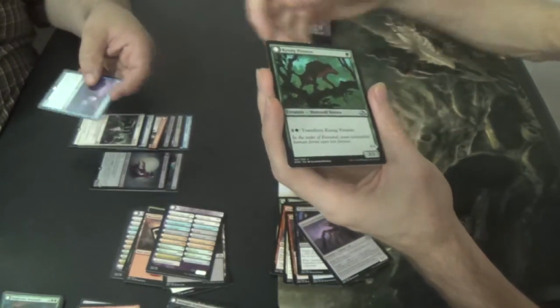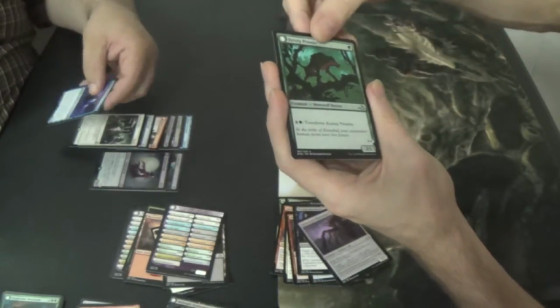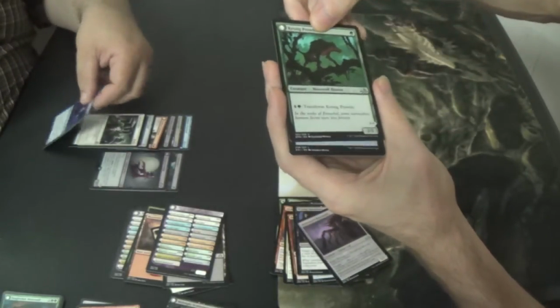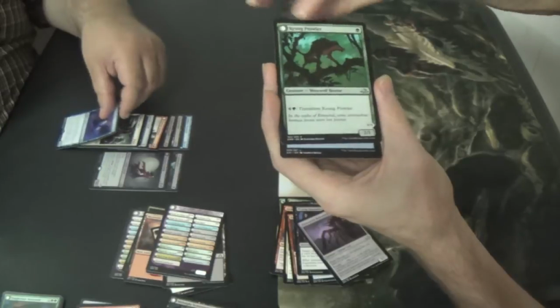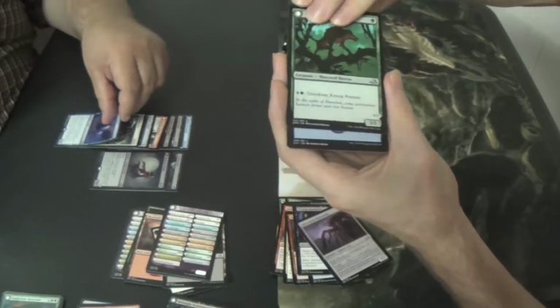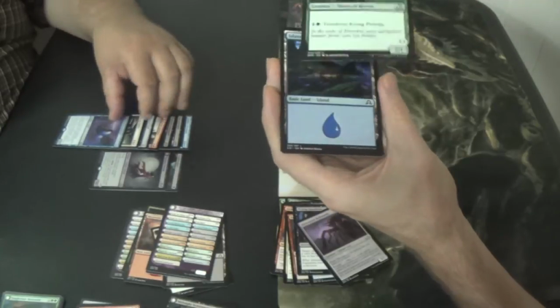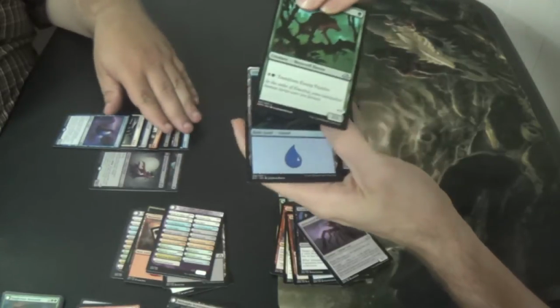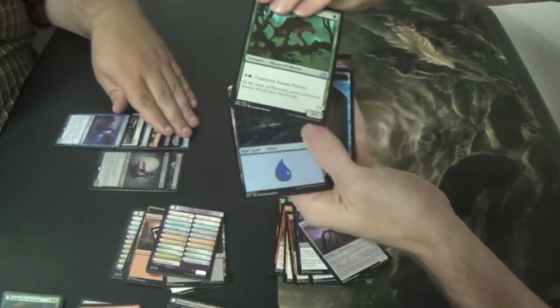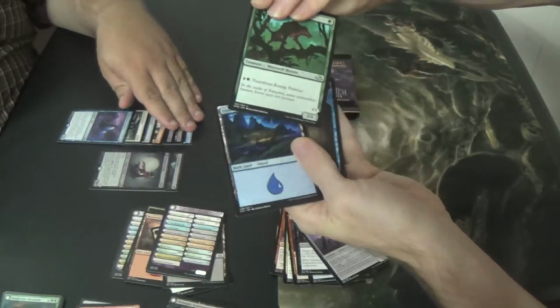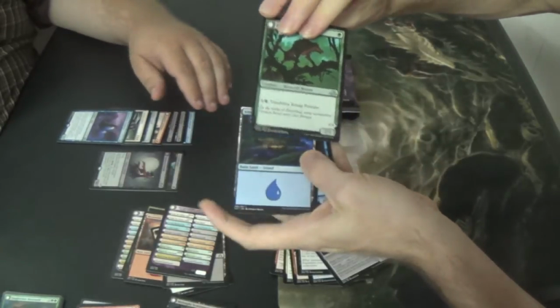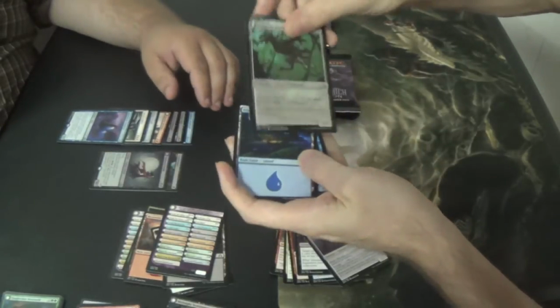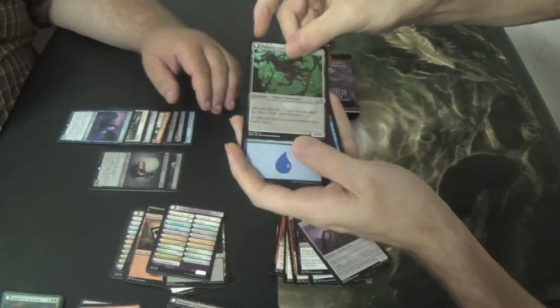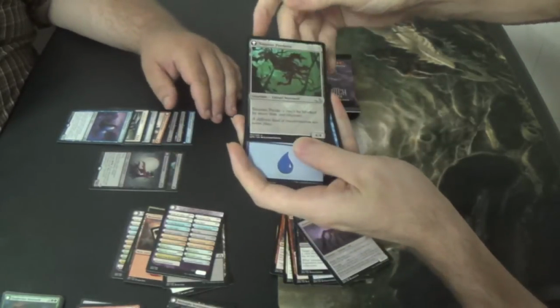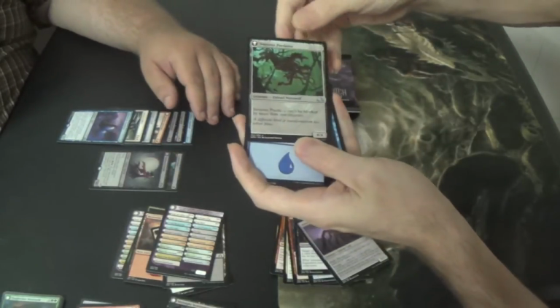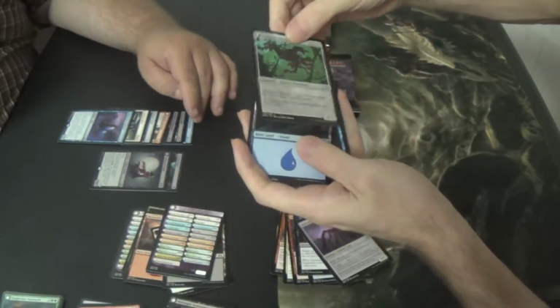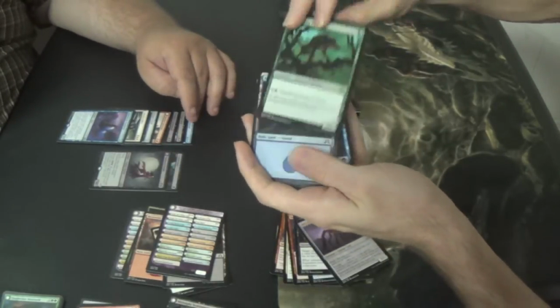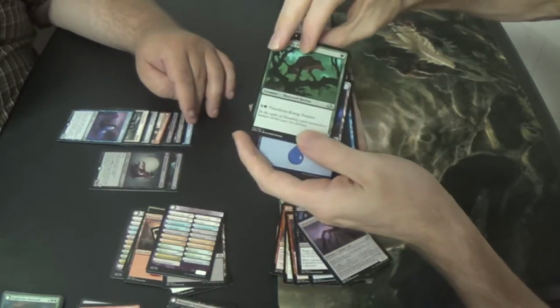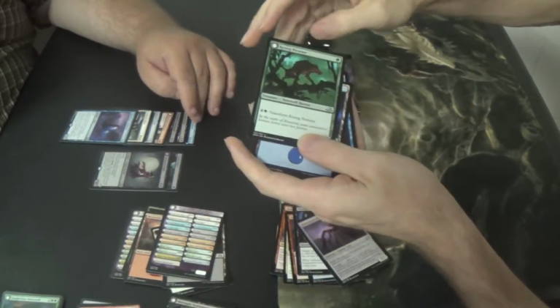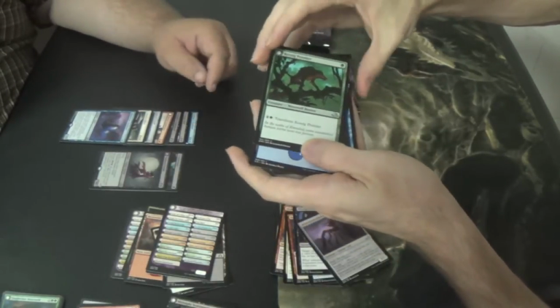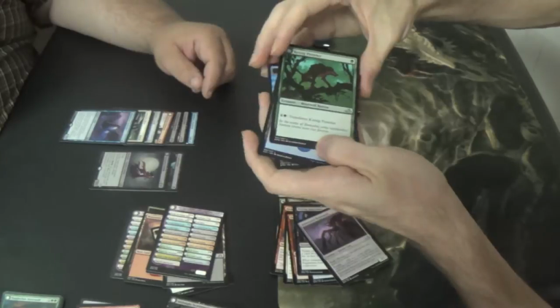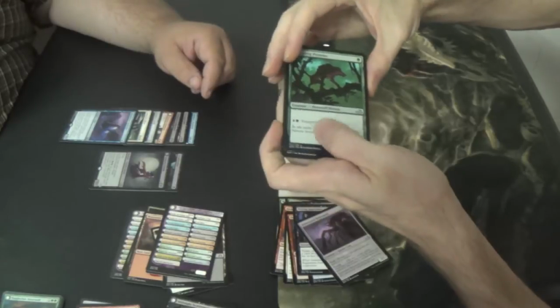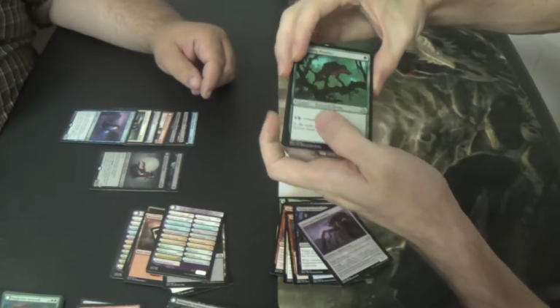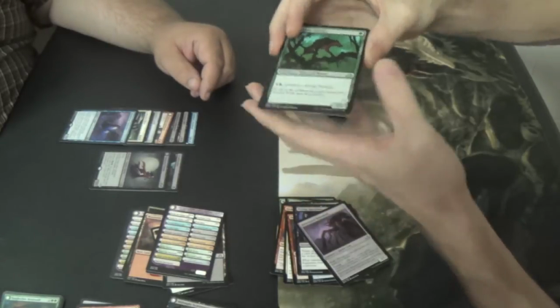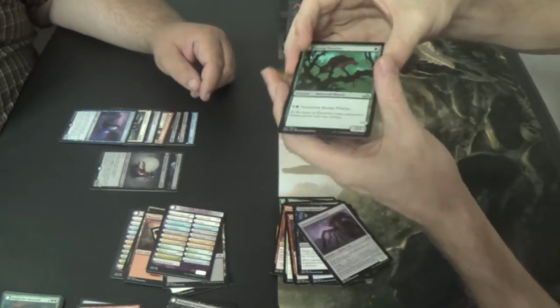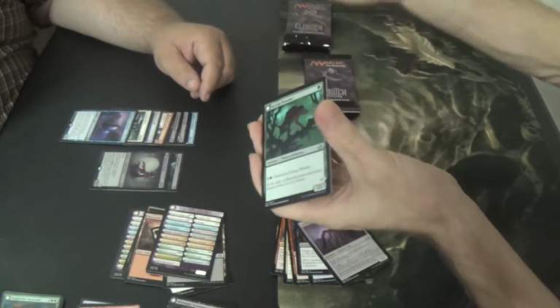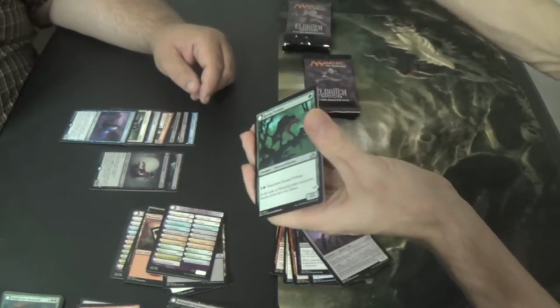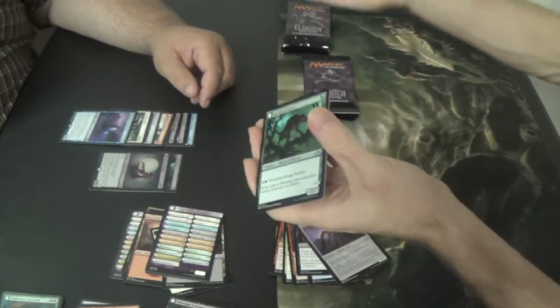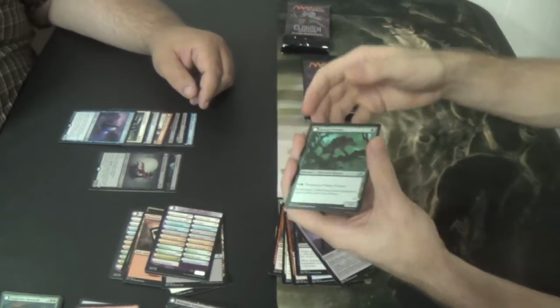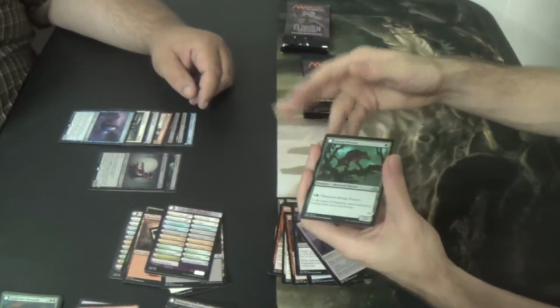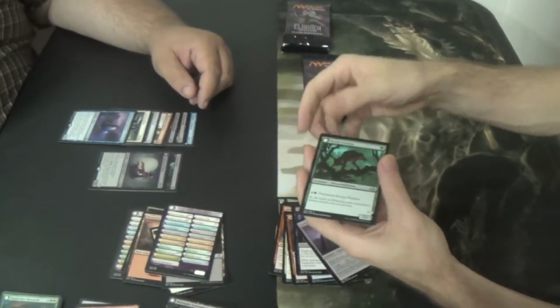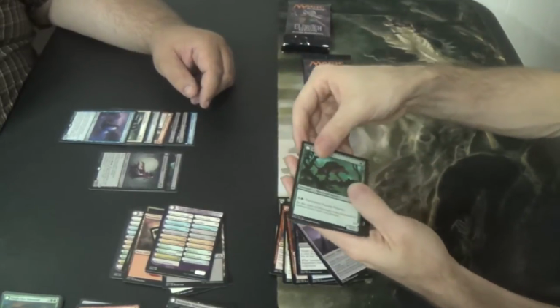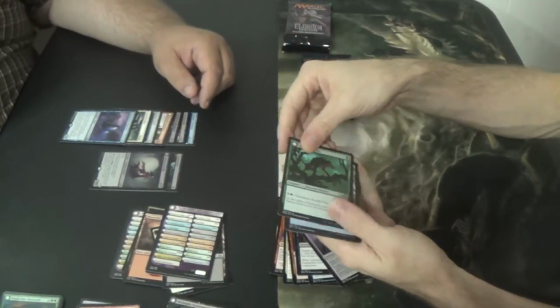Kessig Prowler — hopefully you're going to see some modern play if wolves start to become a thing. Just a 2/1 for one that you can transform with. Yeah, it's in my werewolf deck.